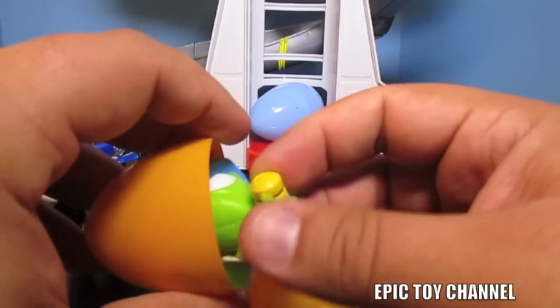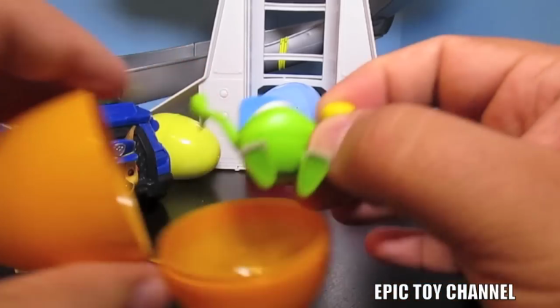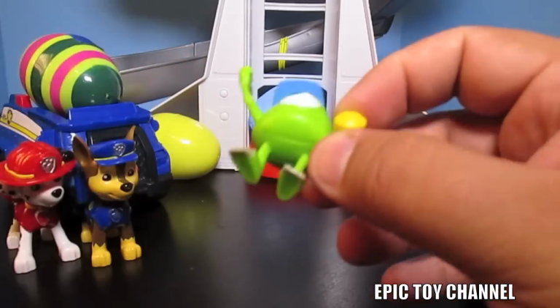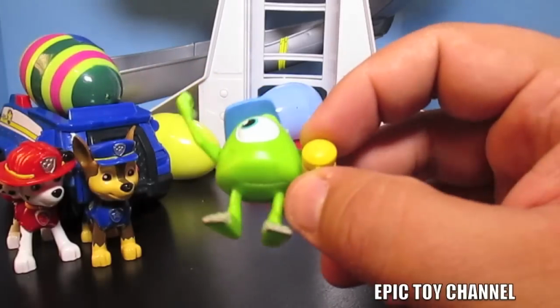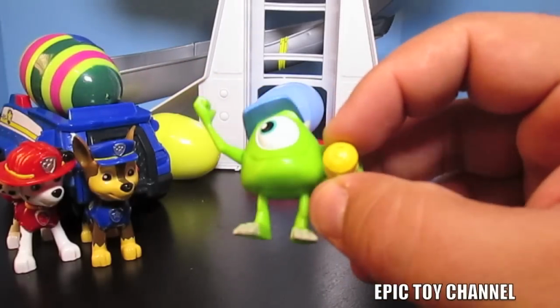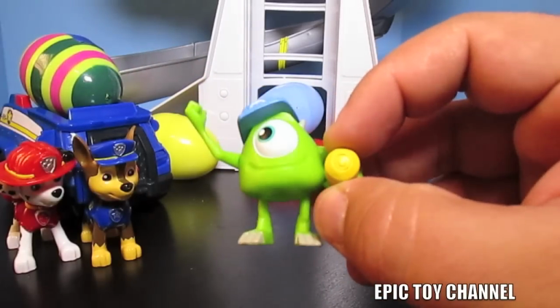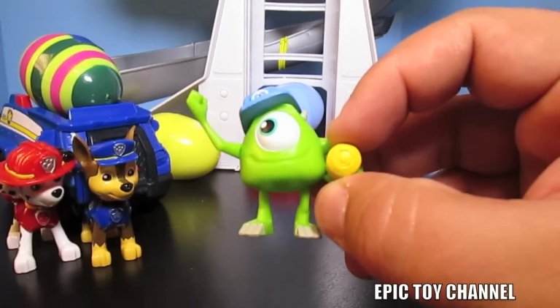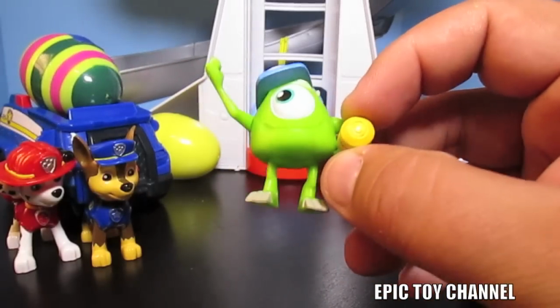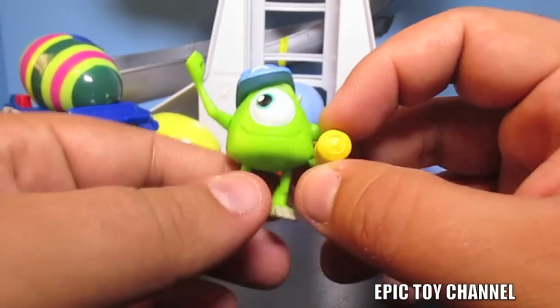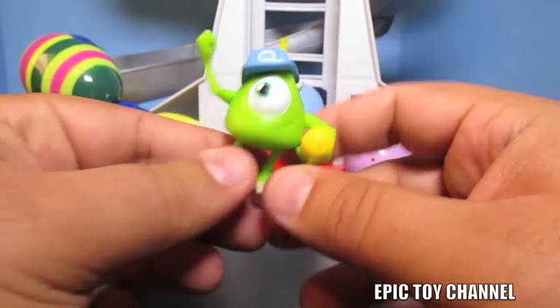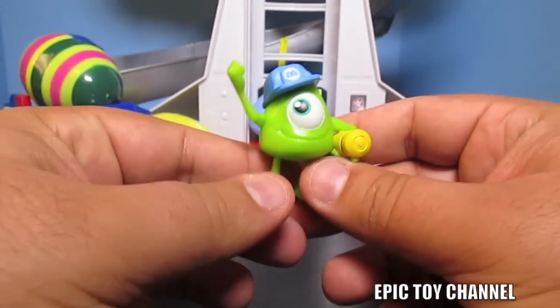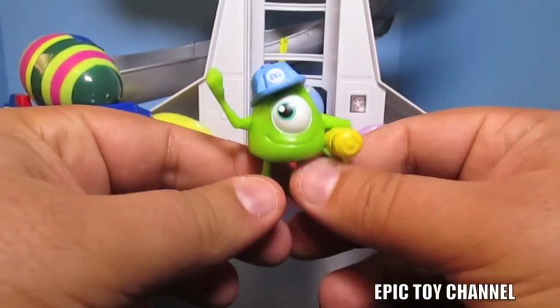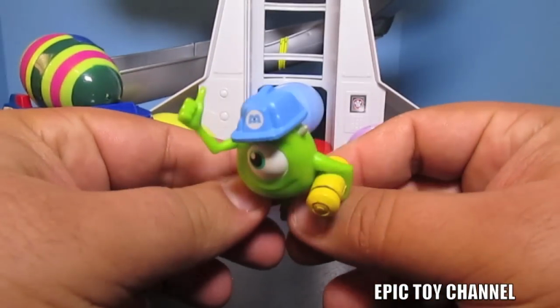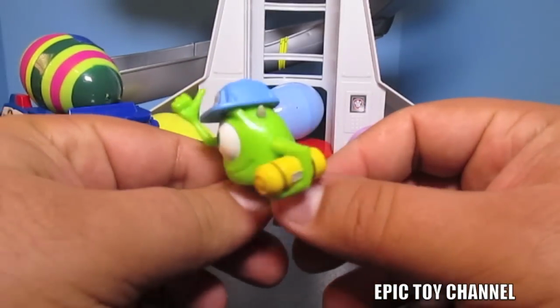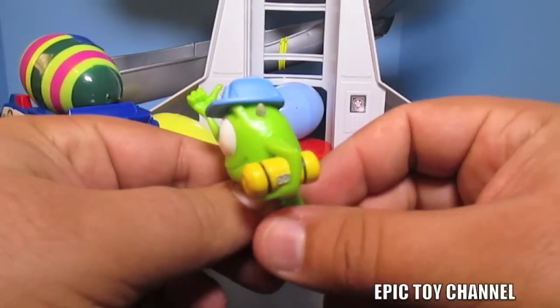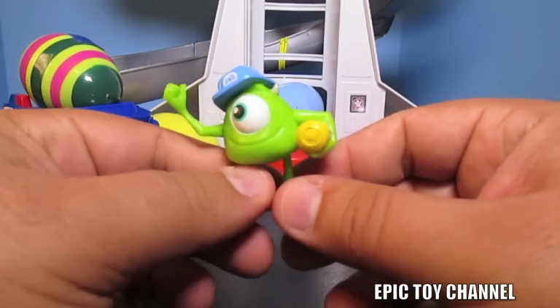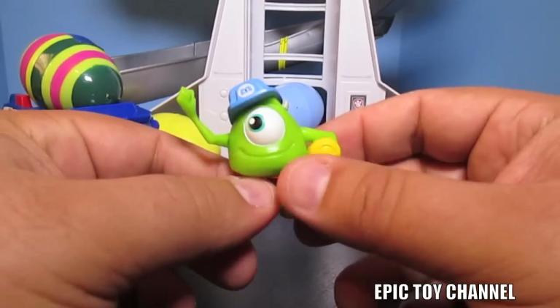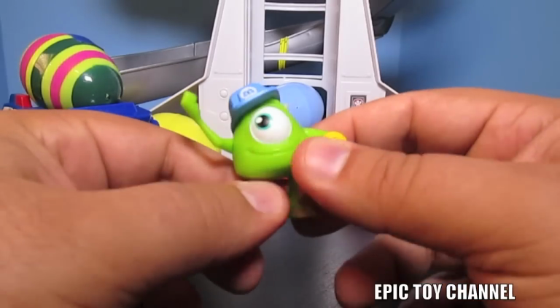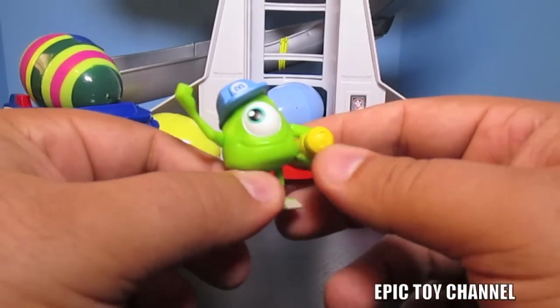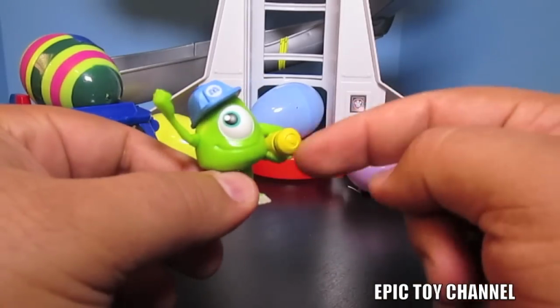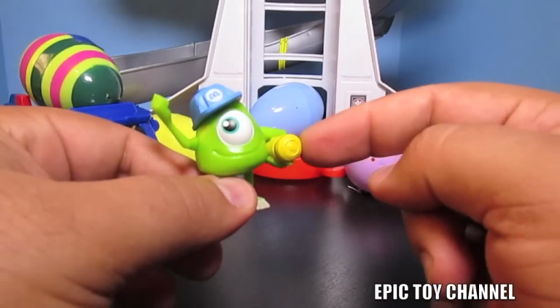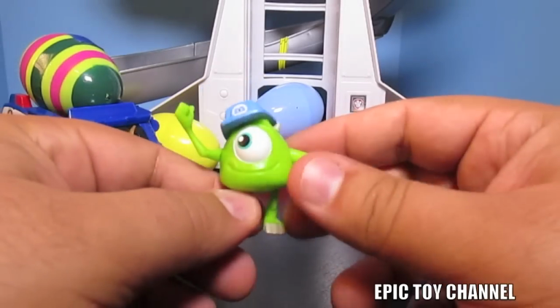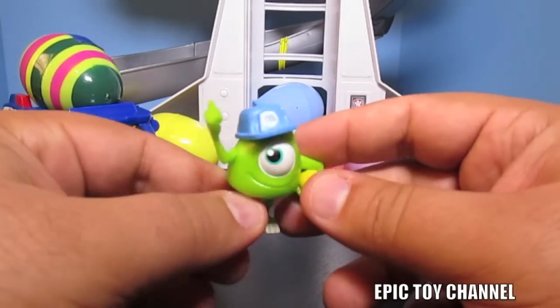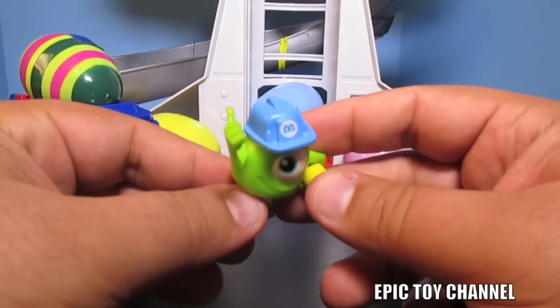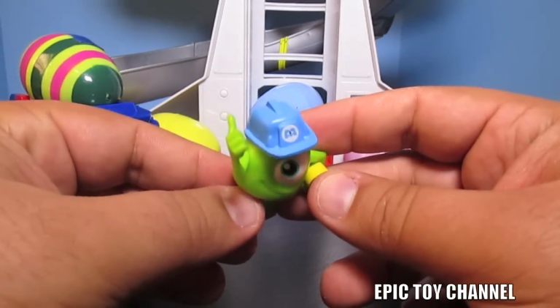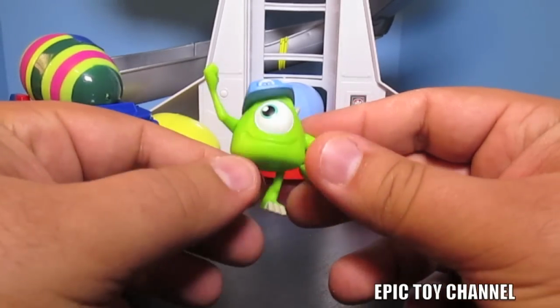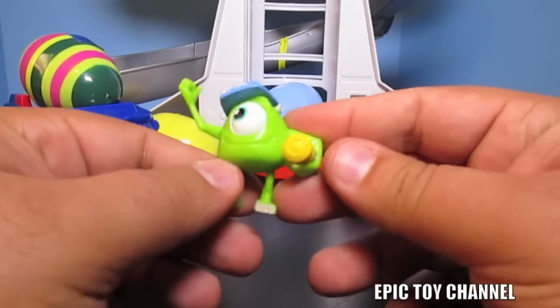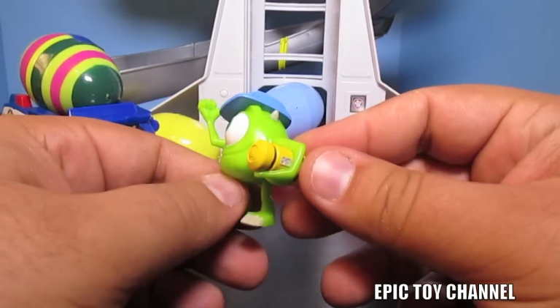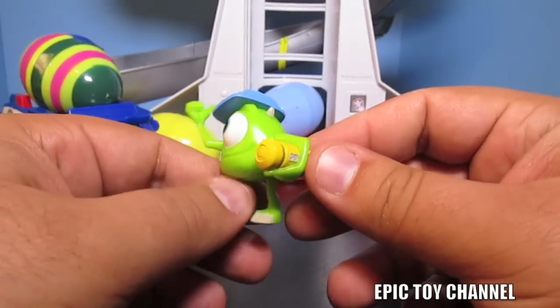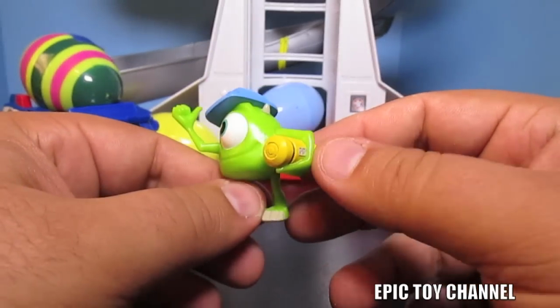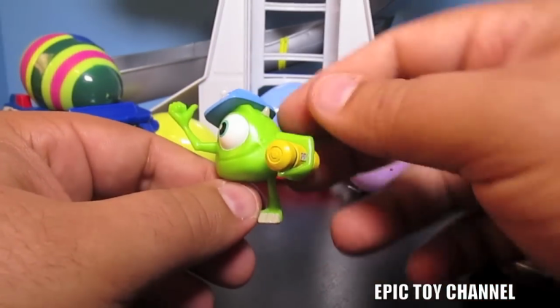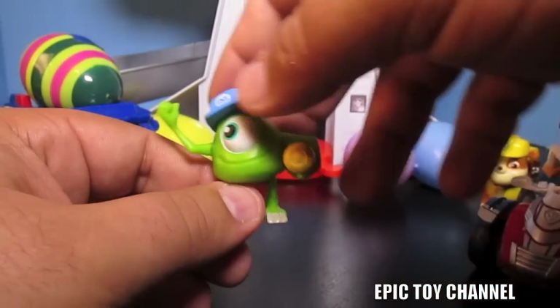Speaking of - look! It's Mike Wazowski, and he's got a scream tank here. That's pretty neat. We'll put him over by Boo.